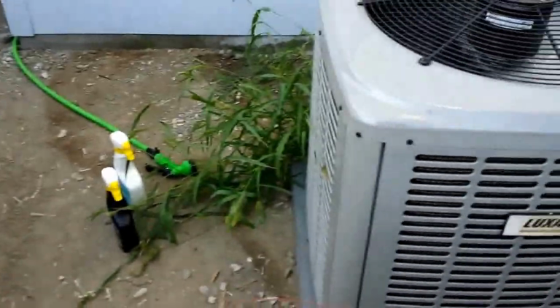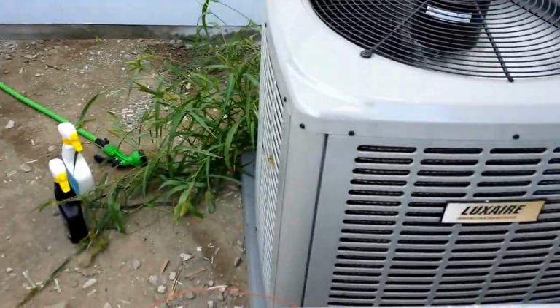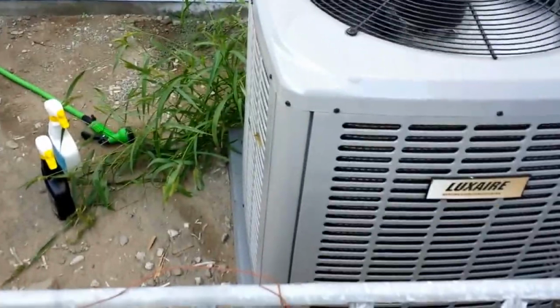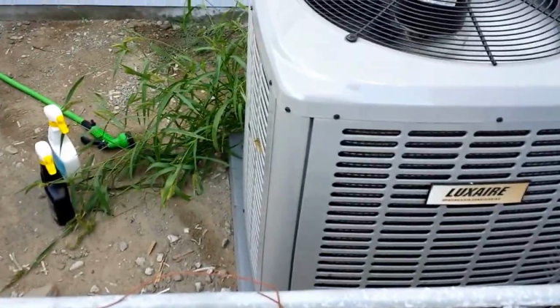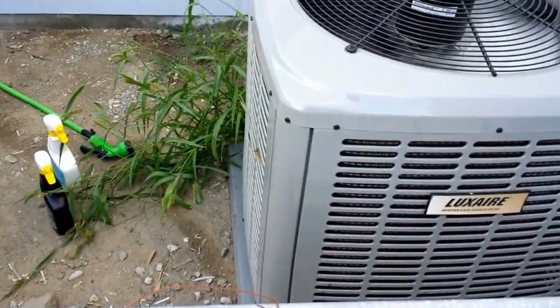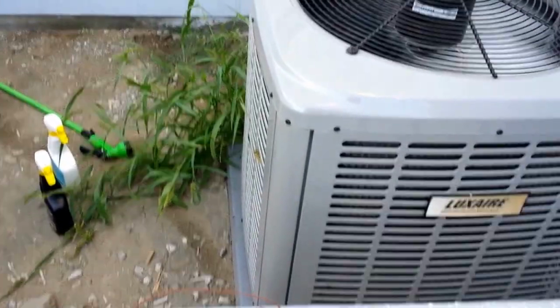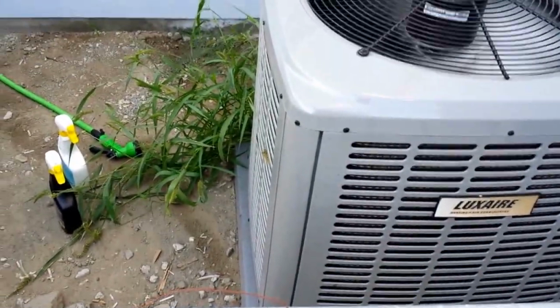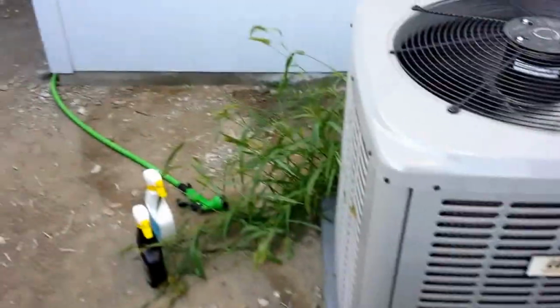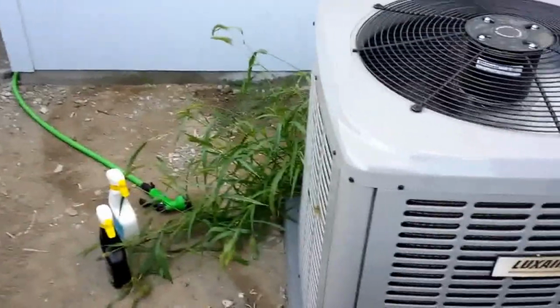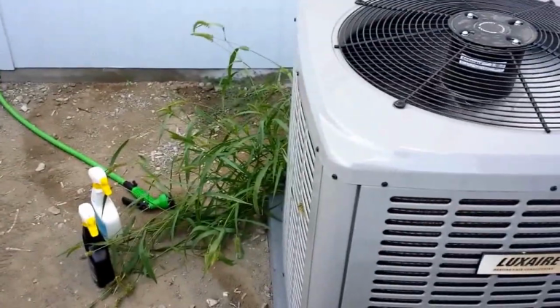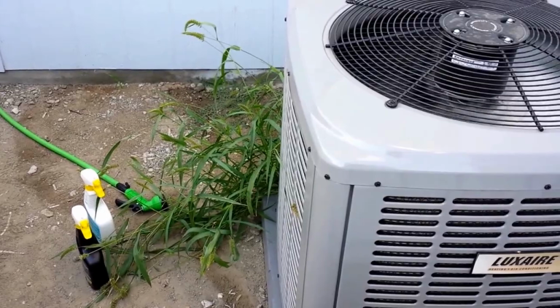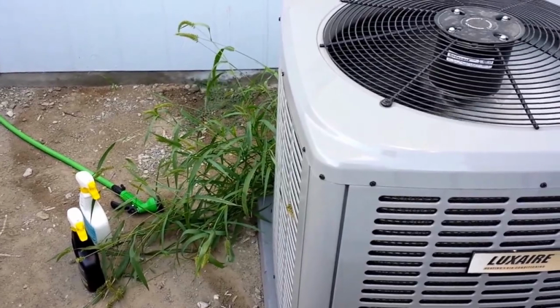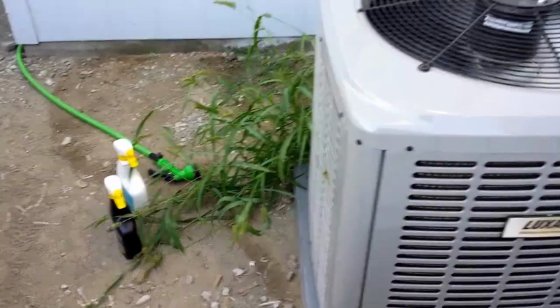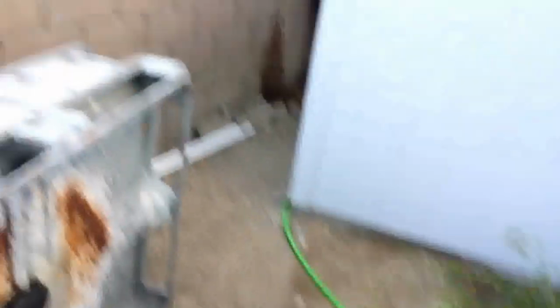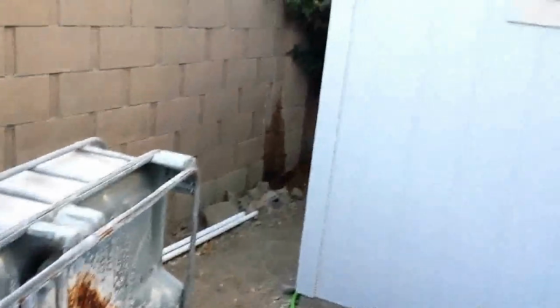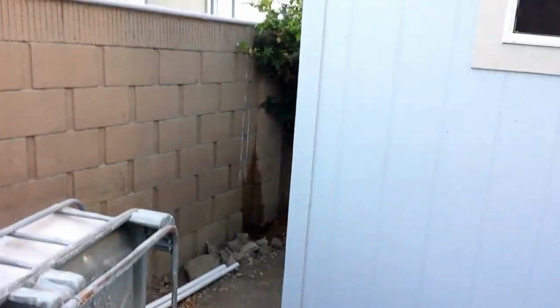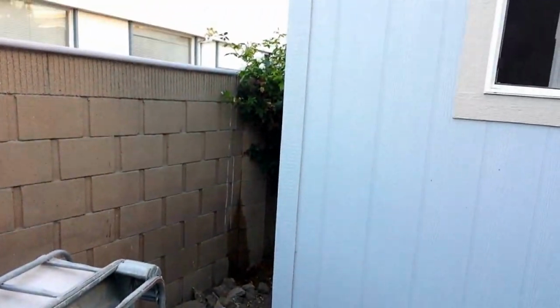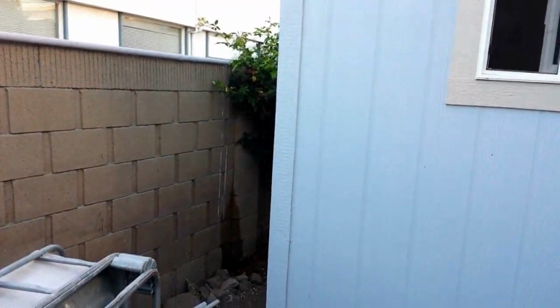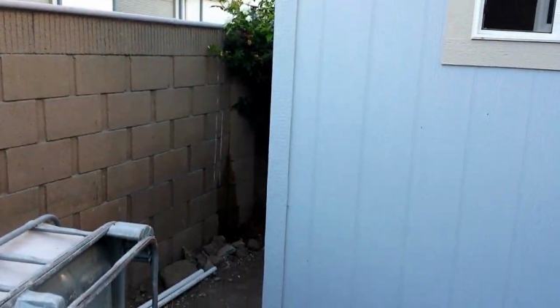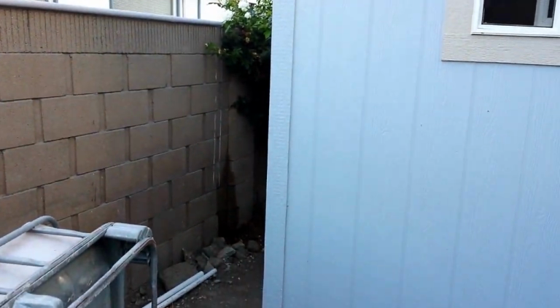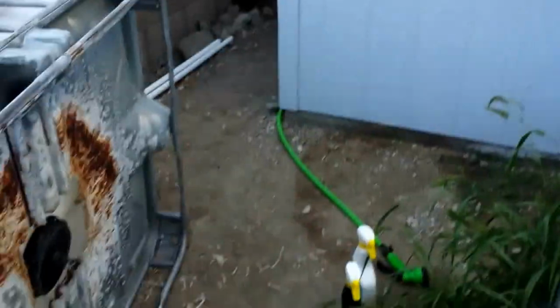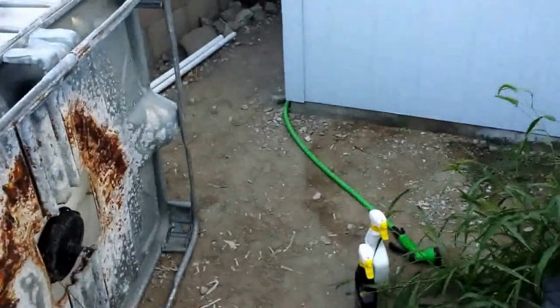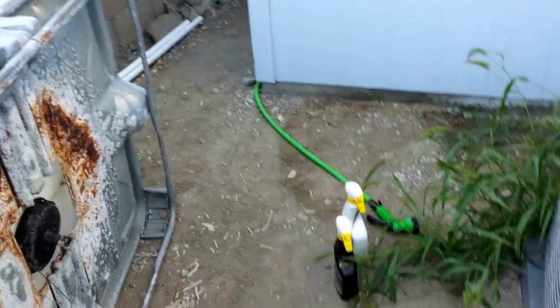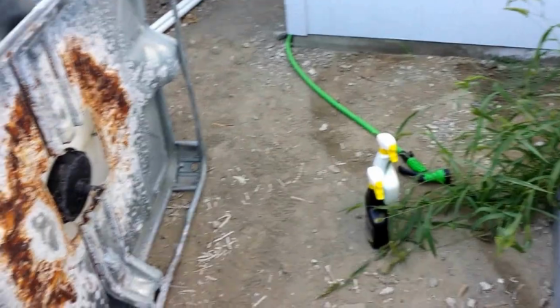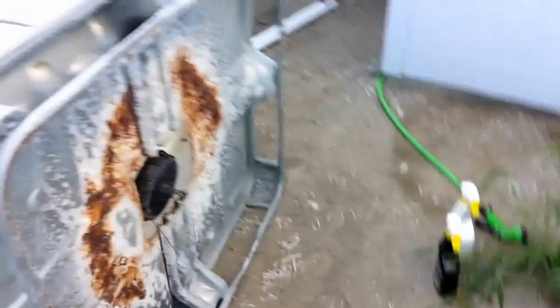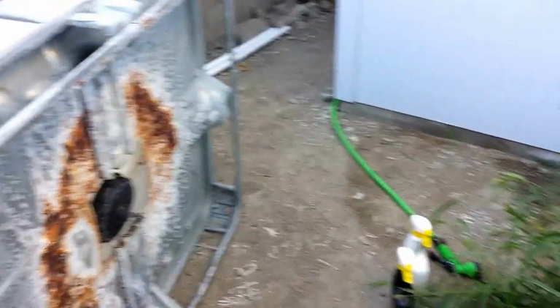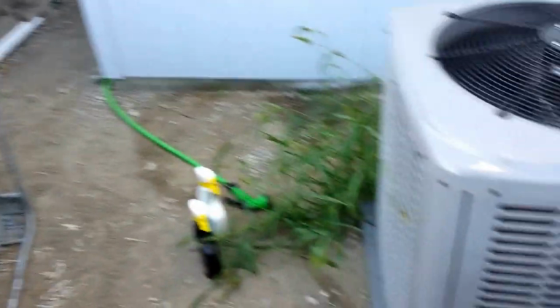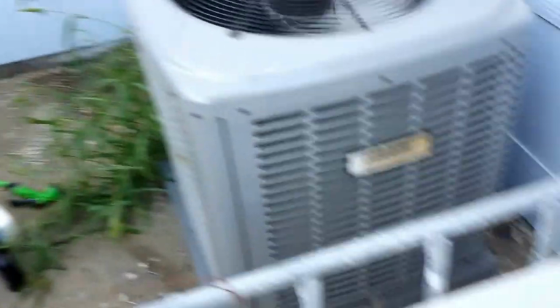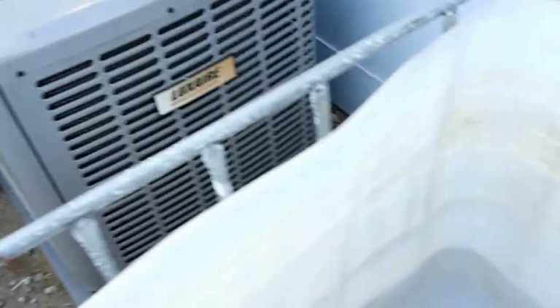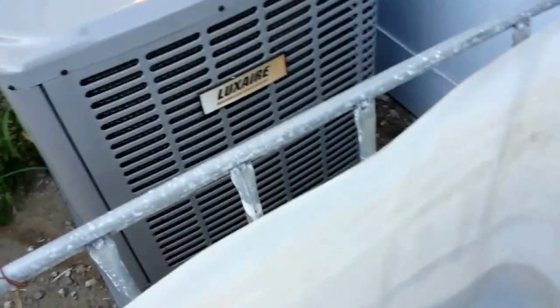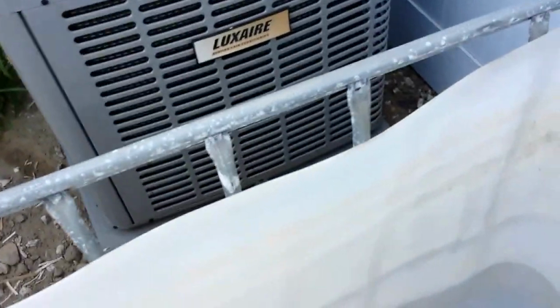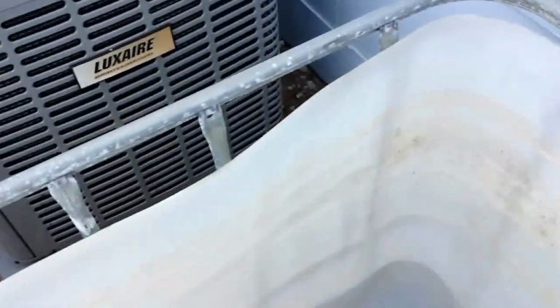Look at those nice healthy weeds — aren't those healthy weeds? The rosebush is doing well. I wish I could do something about the arachnids around here, really.